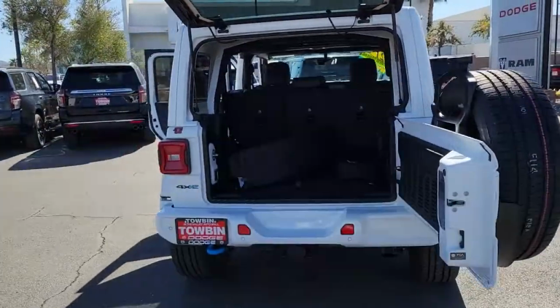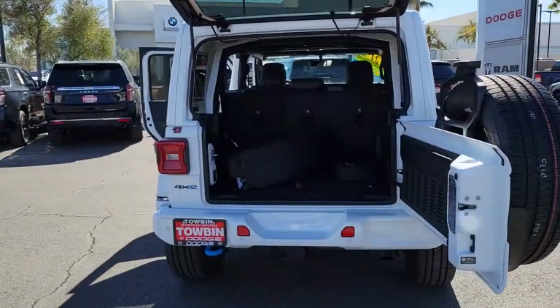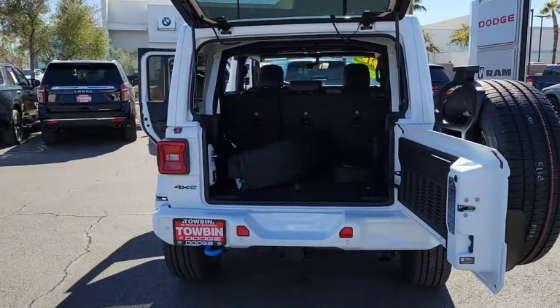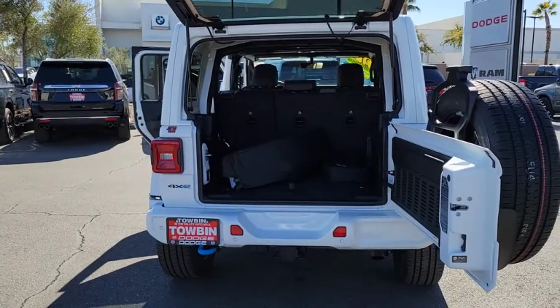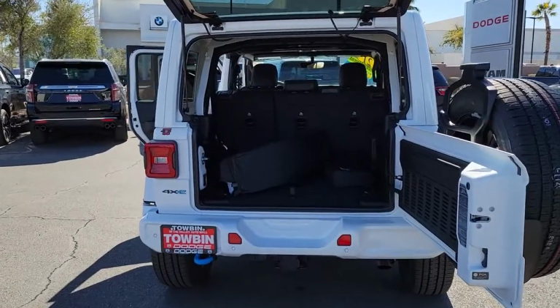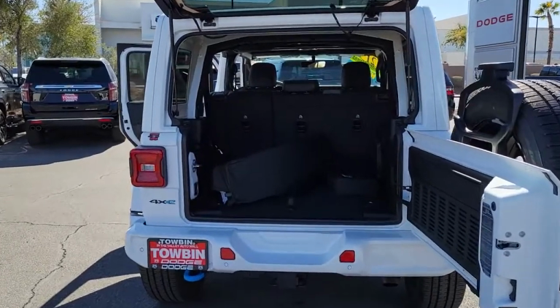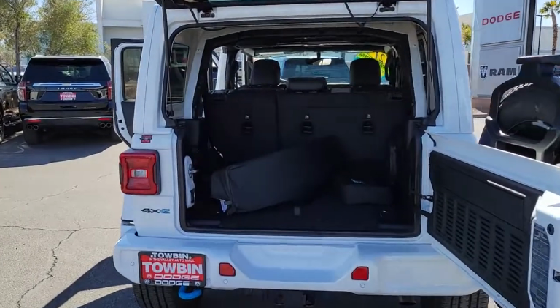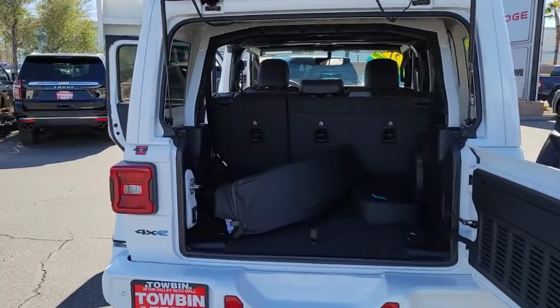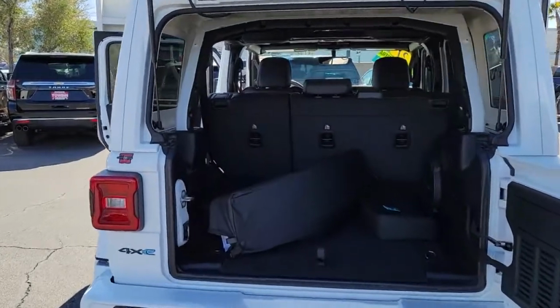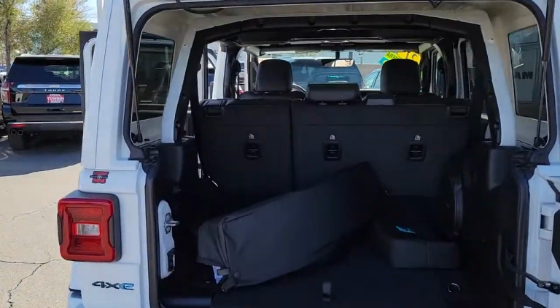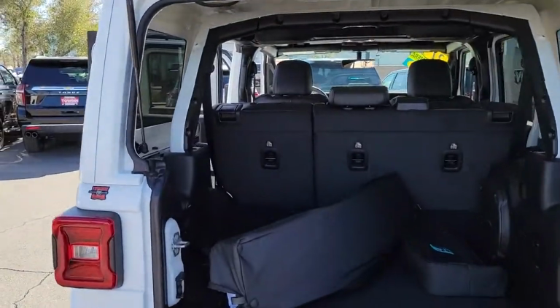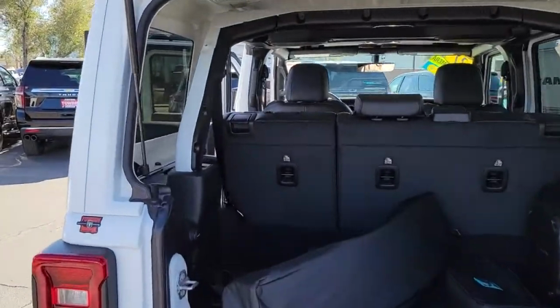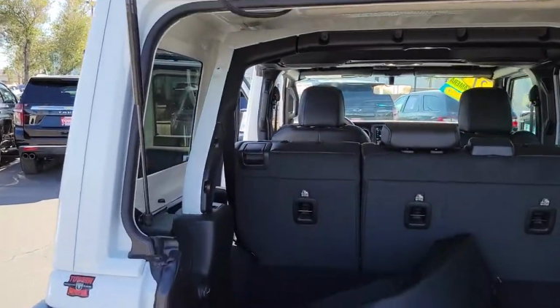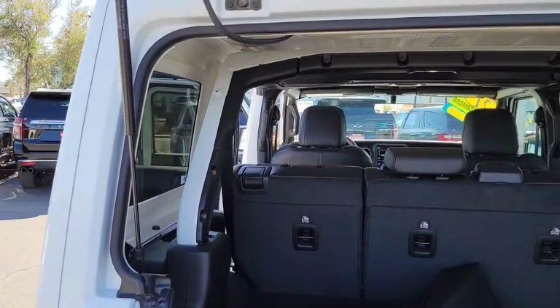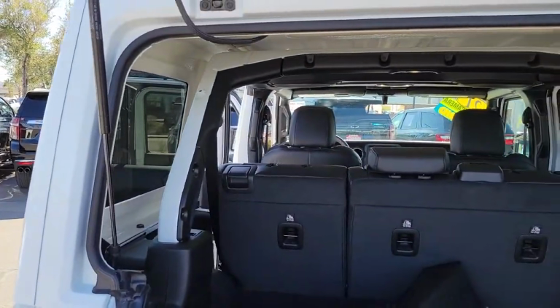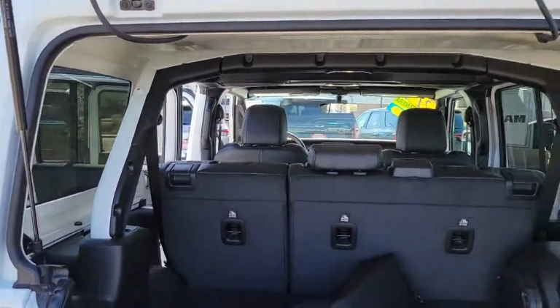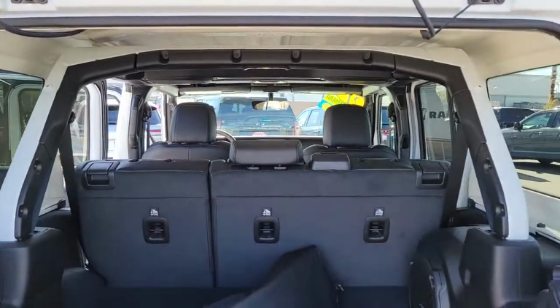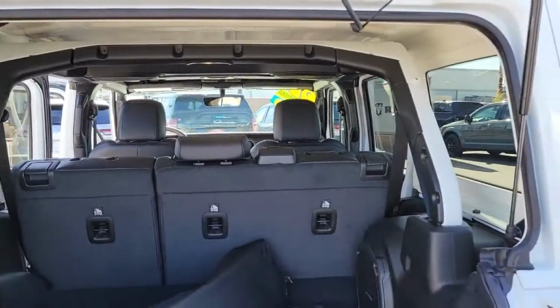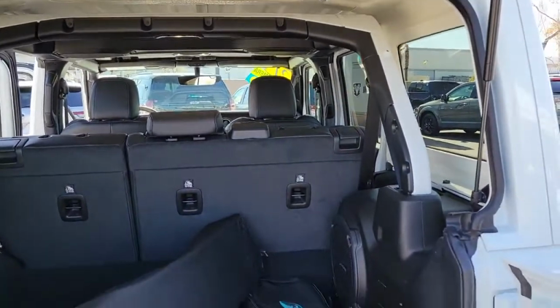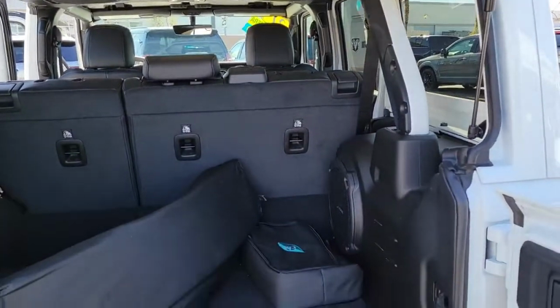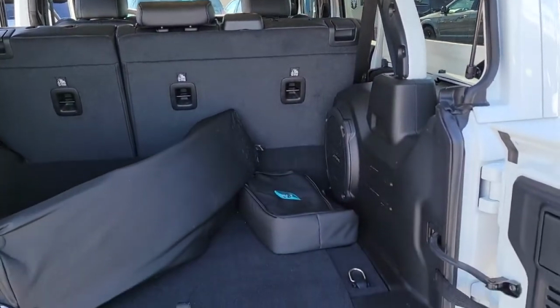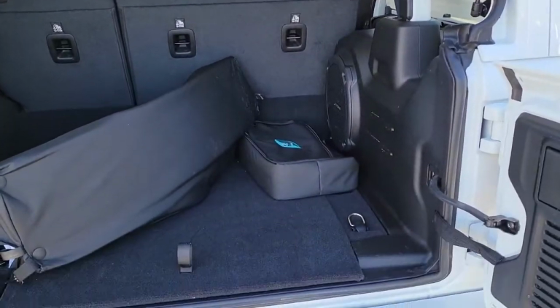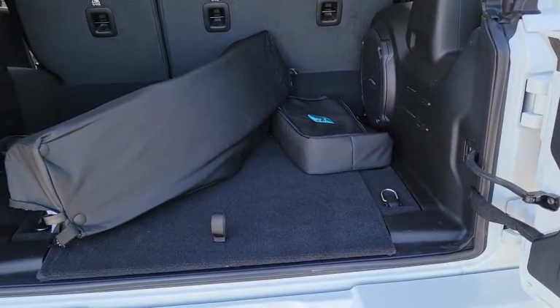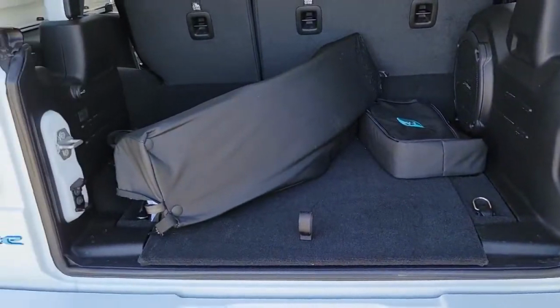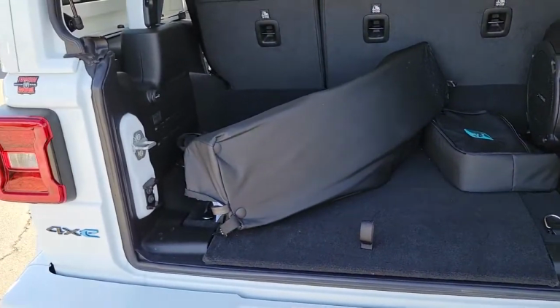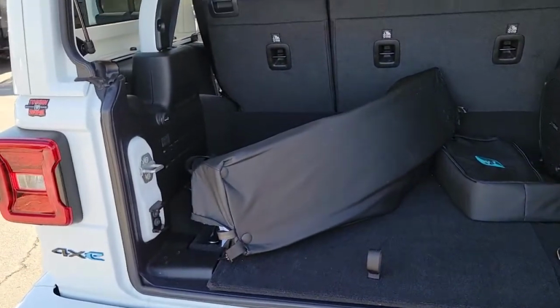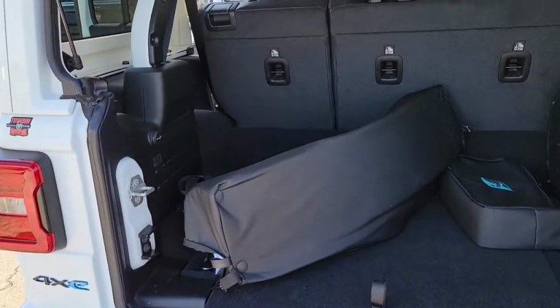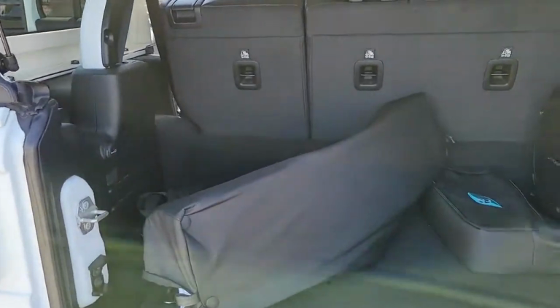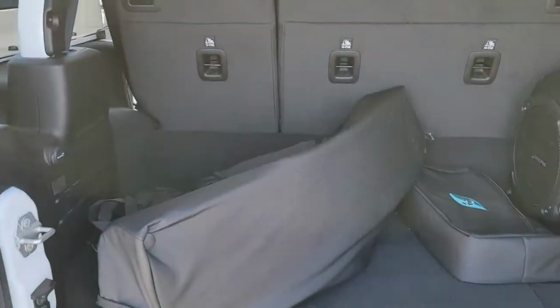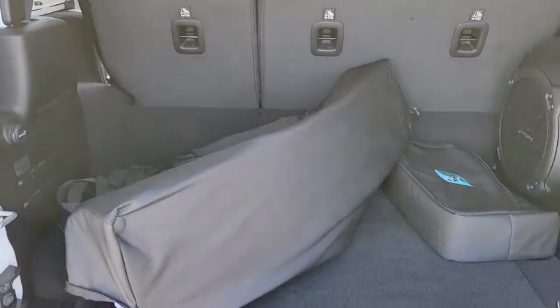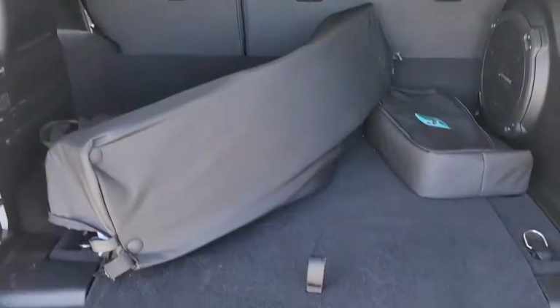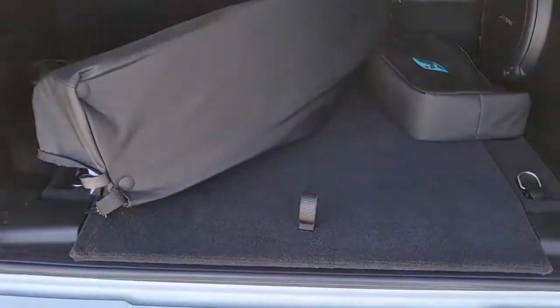The following are some of this vehicle's highlighted options: backup camera, leather steering wheel, smart device integration. There's nothing like that feeling of wind-in-your-hair freedom. Get into the Wrangler today.